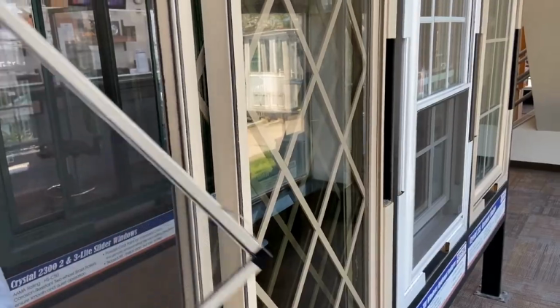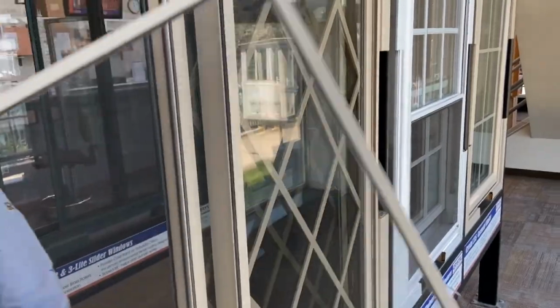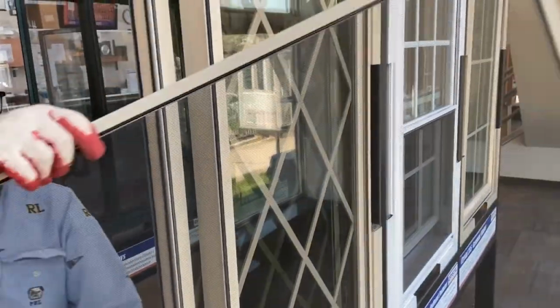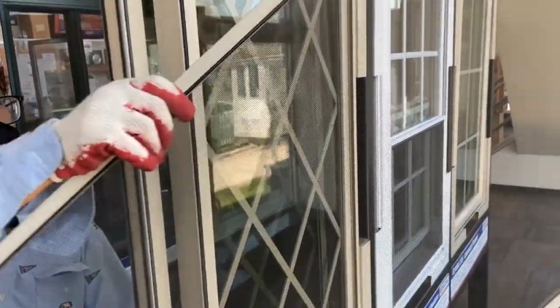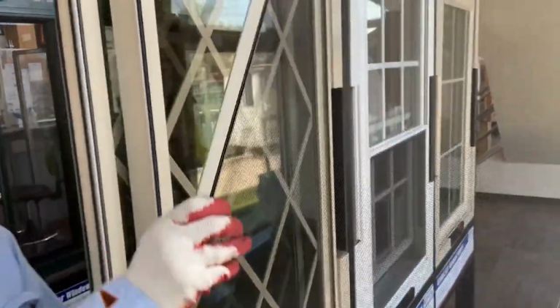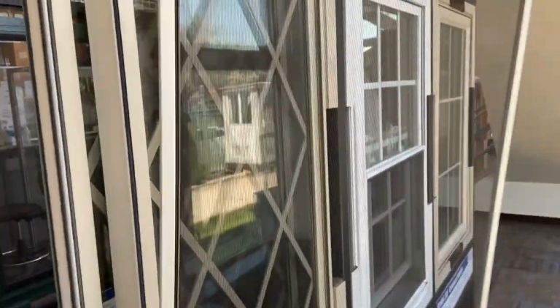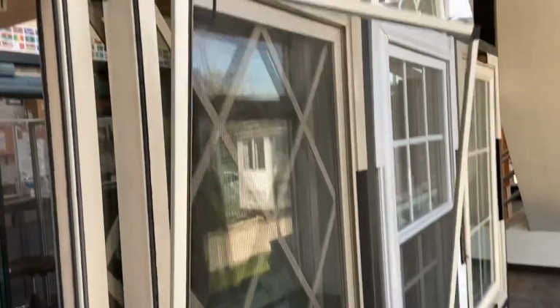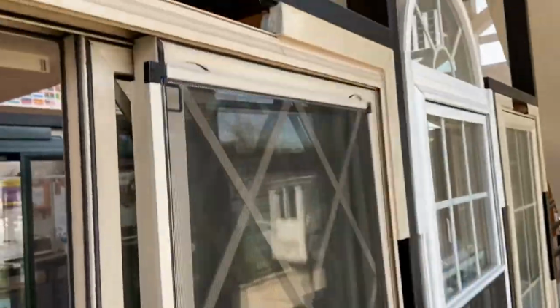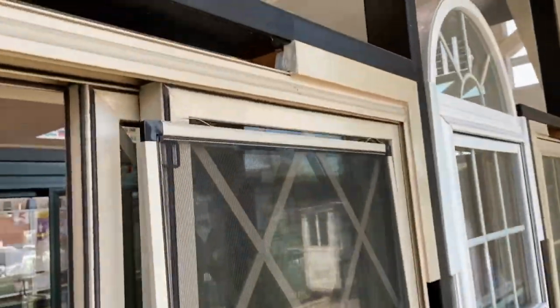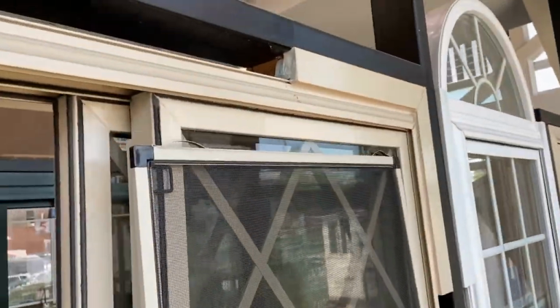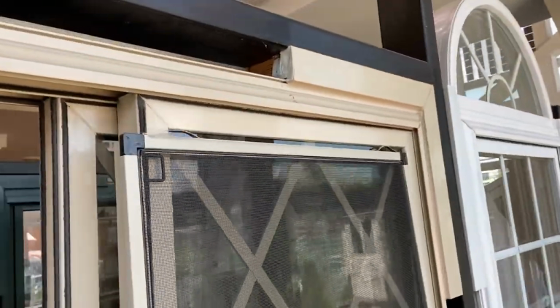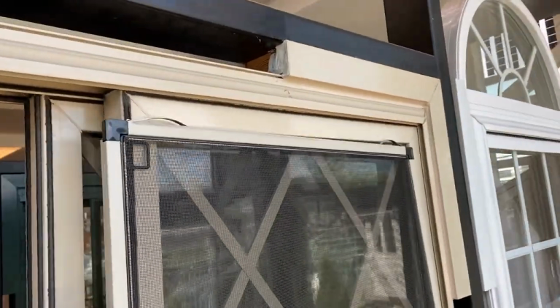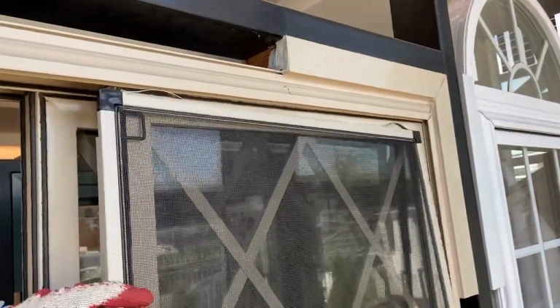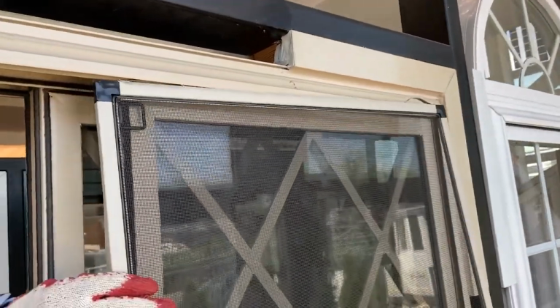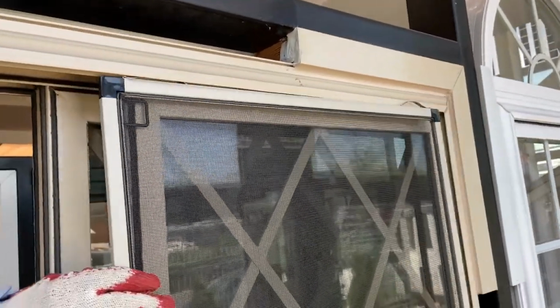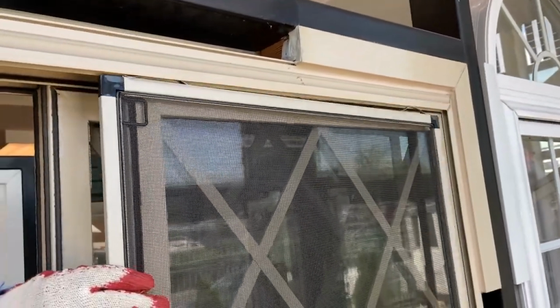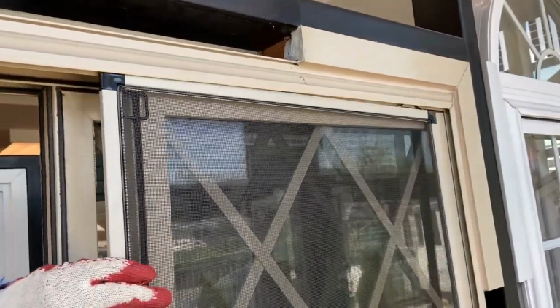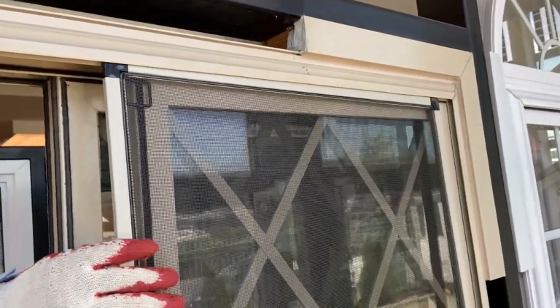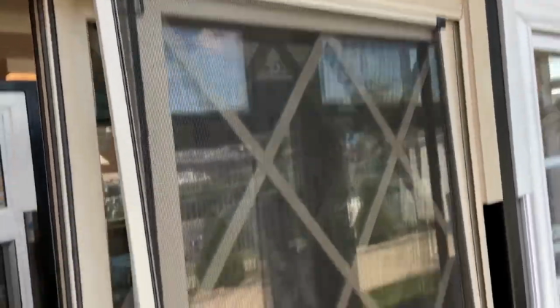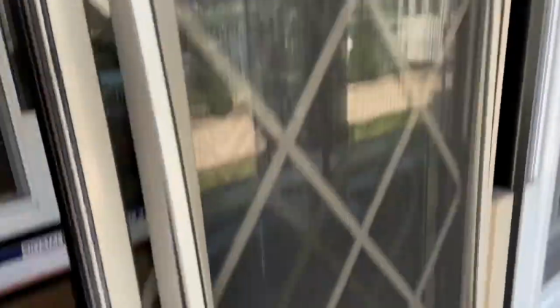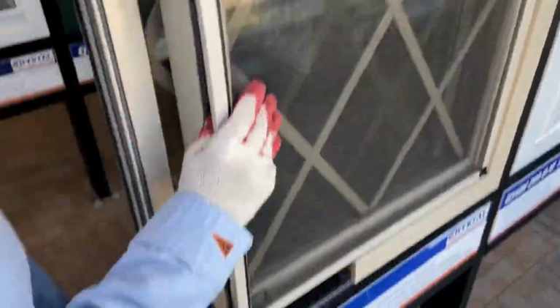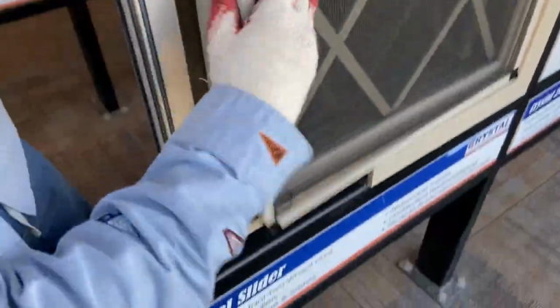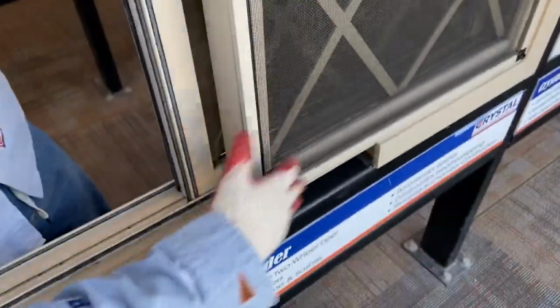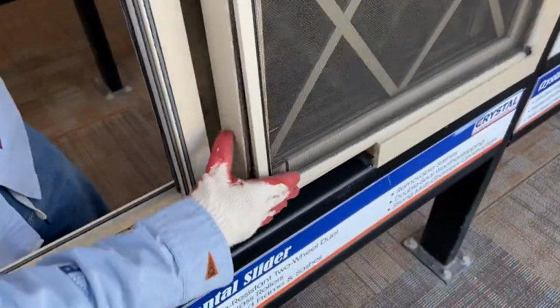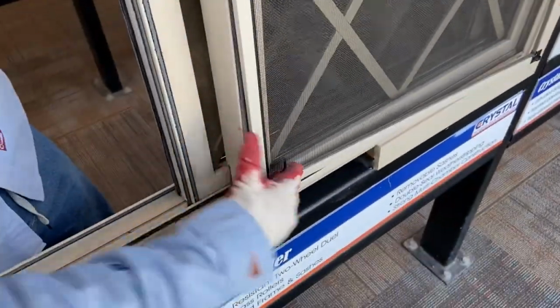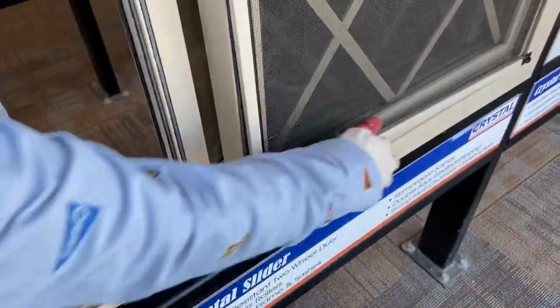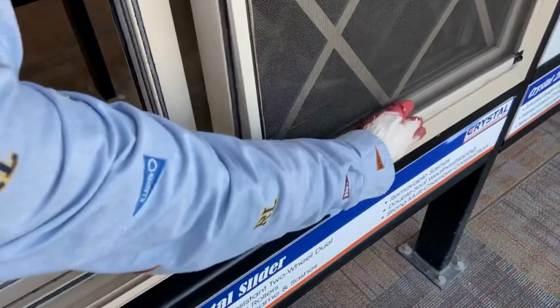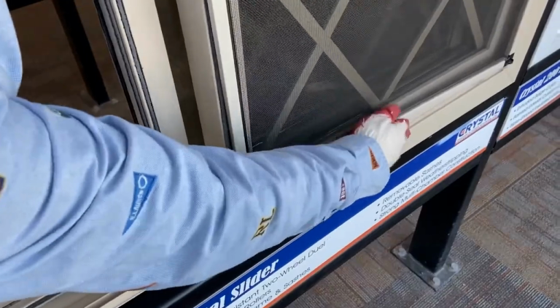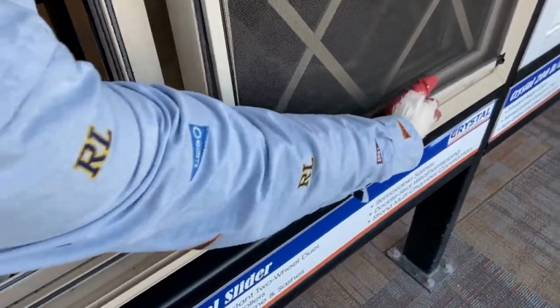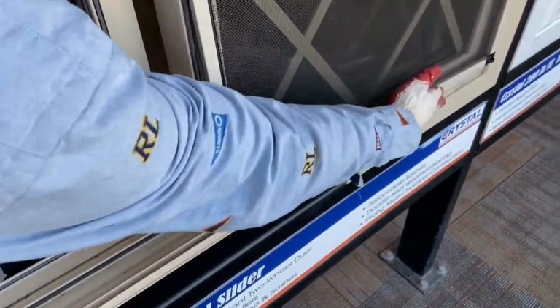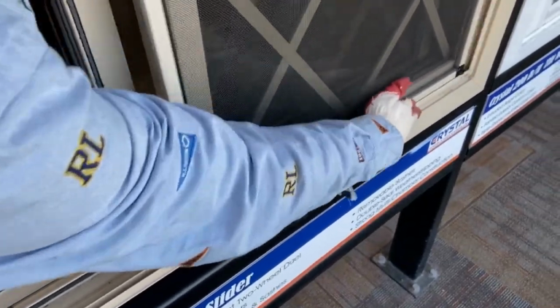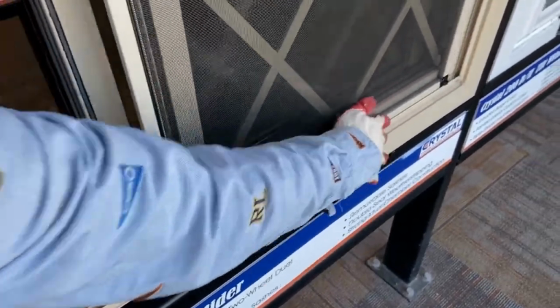To install the screen, insert the top of the screen back into the screen track. Then lift and push along the bottom of the screen until it's installed.